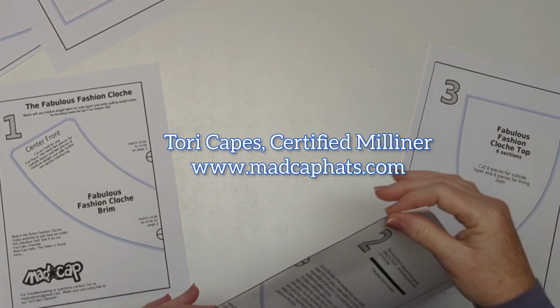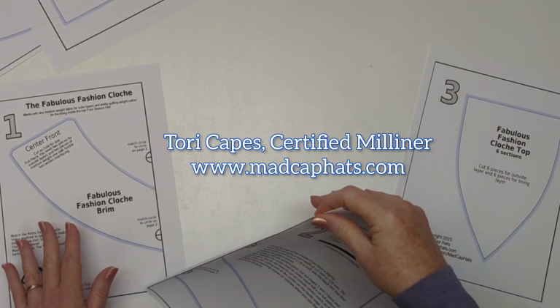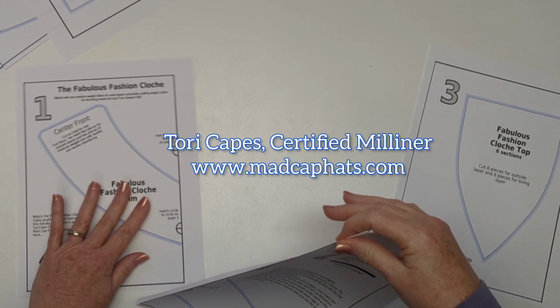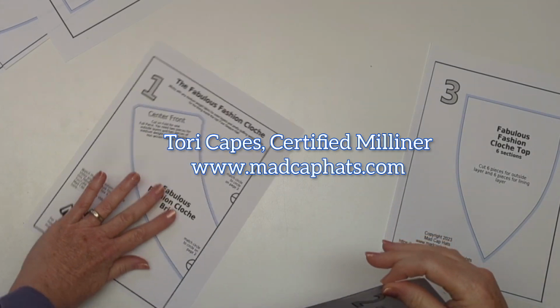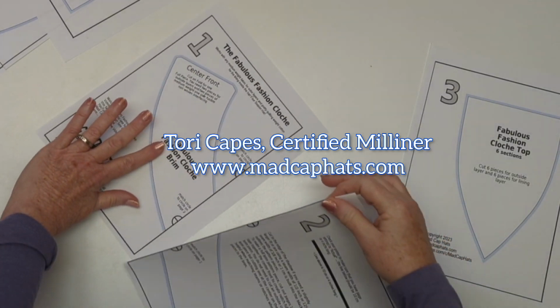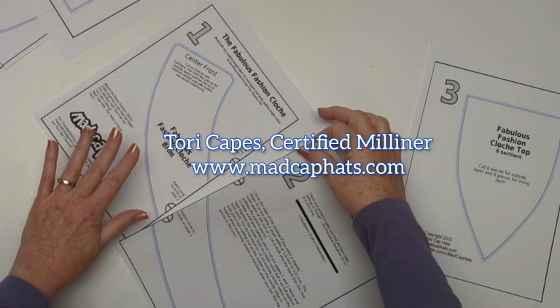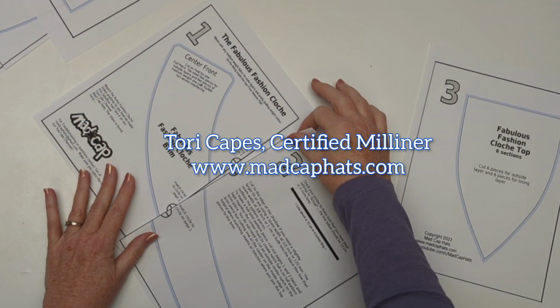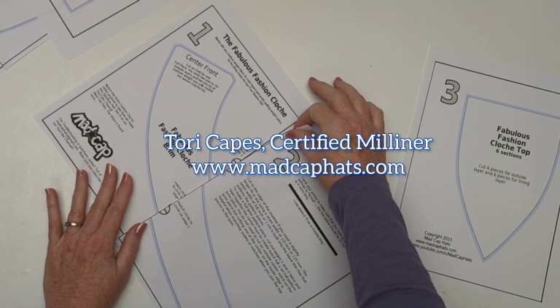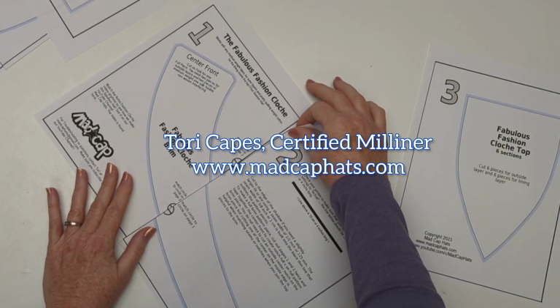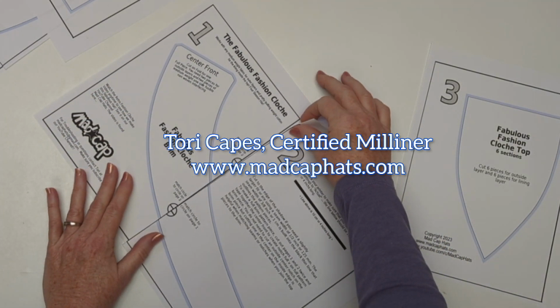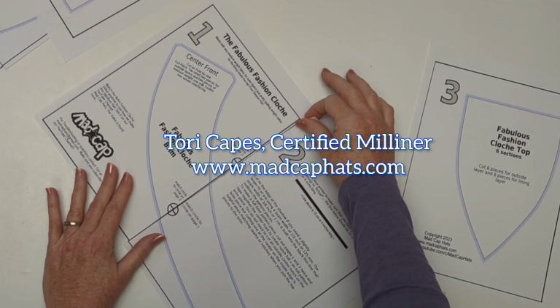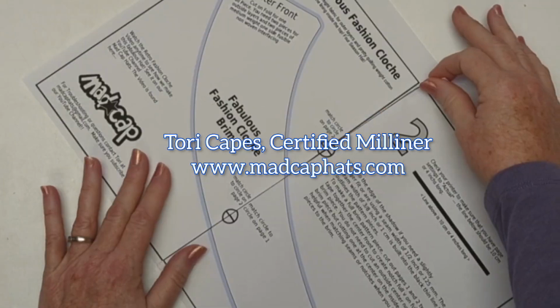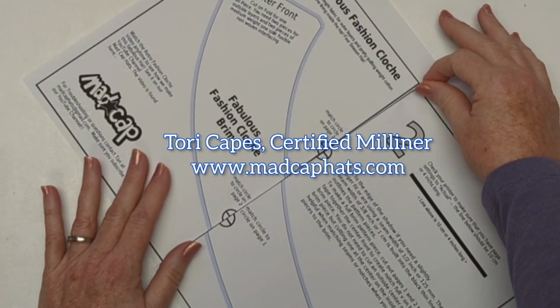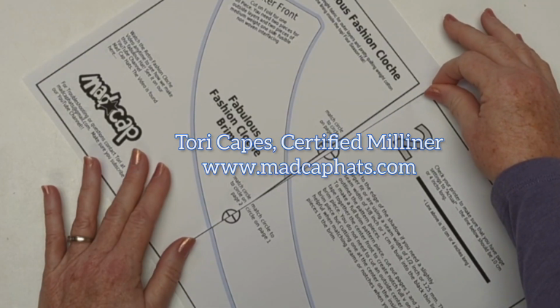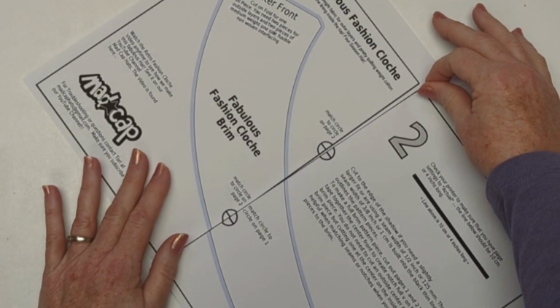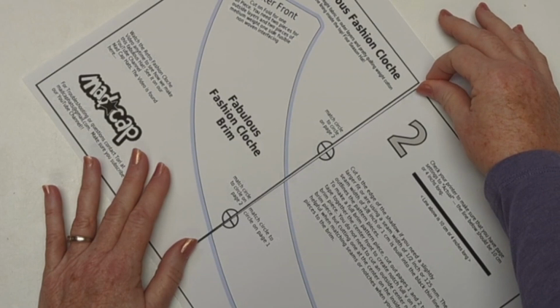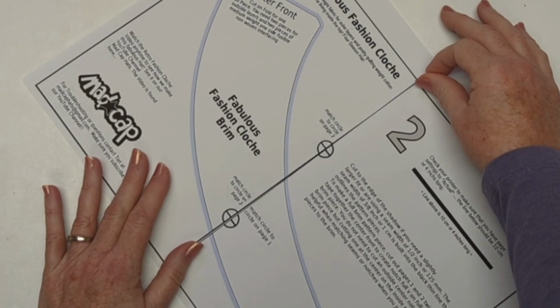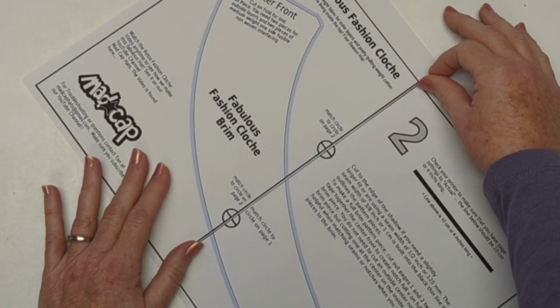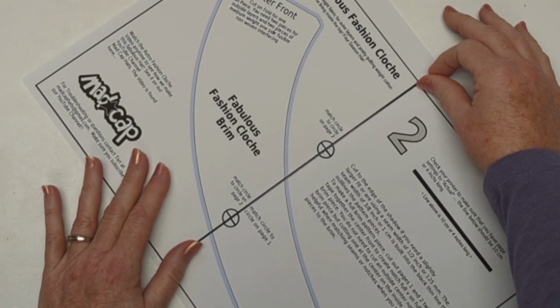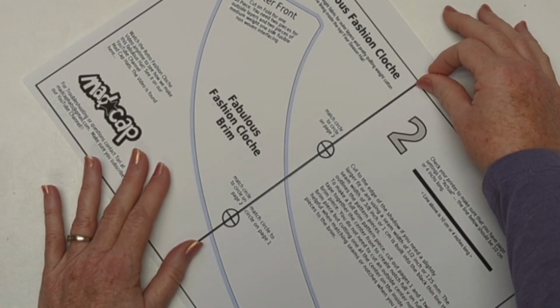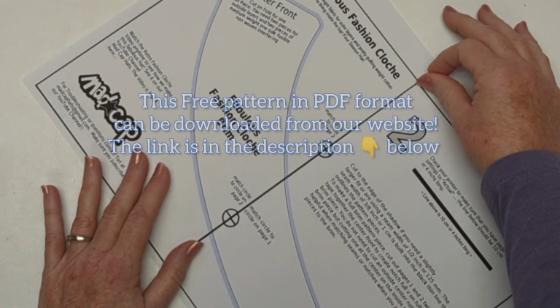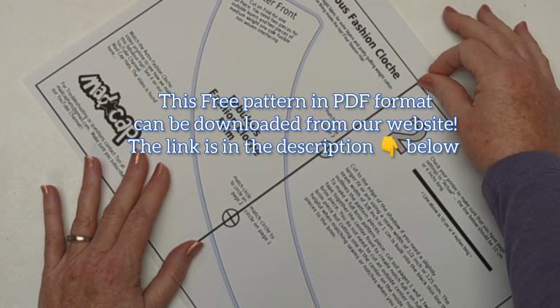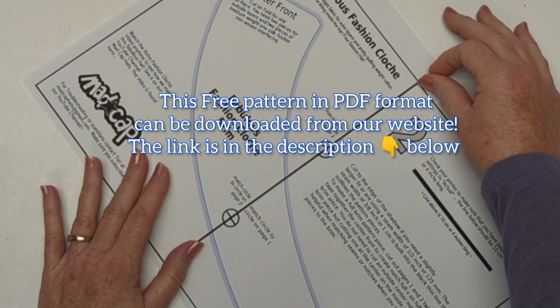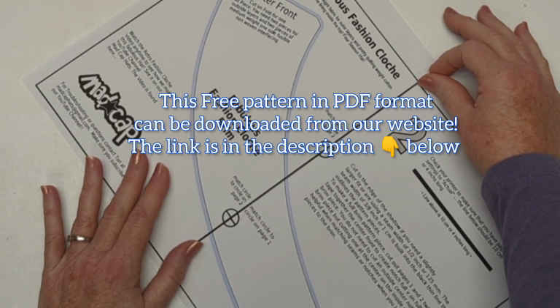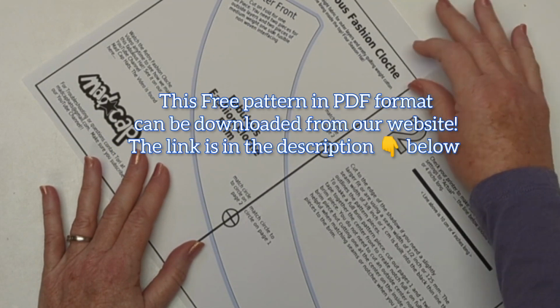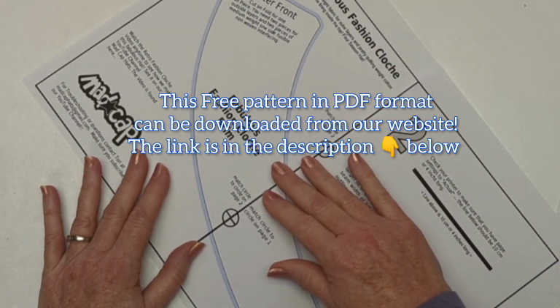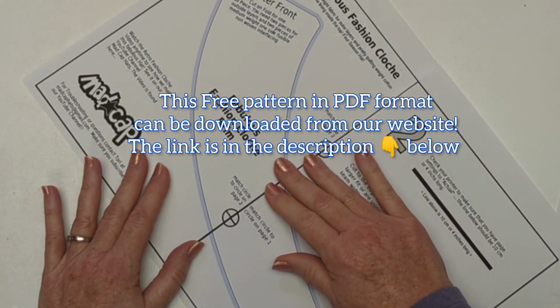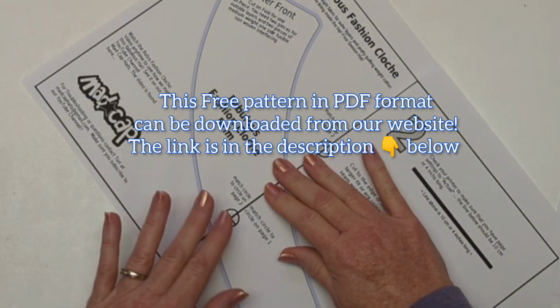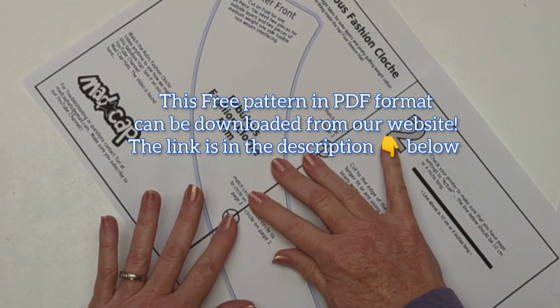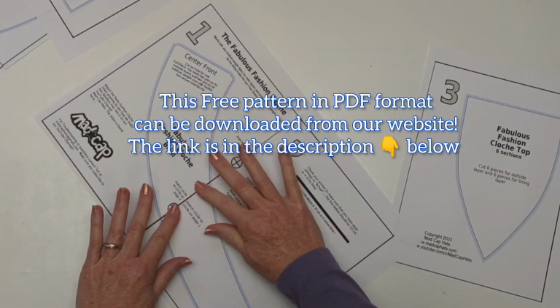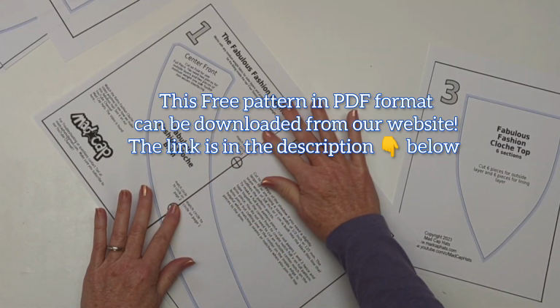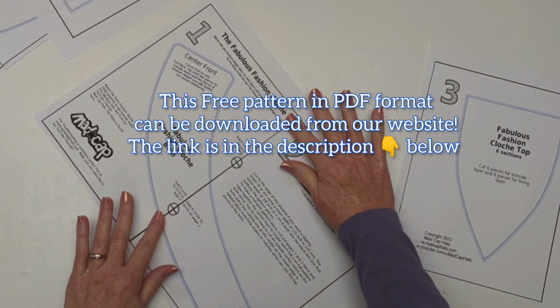But first, go to the website in the link below in the description to fetch your free pattern pieces. You have three pages here and you don't need to leave any personal information to get them.